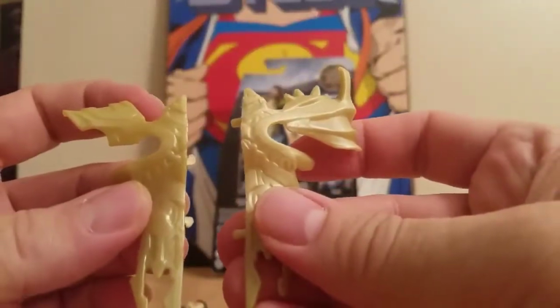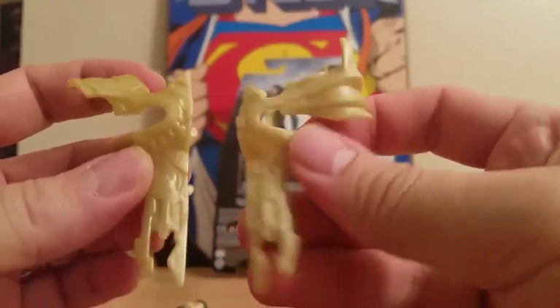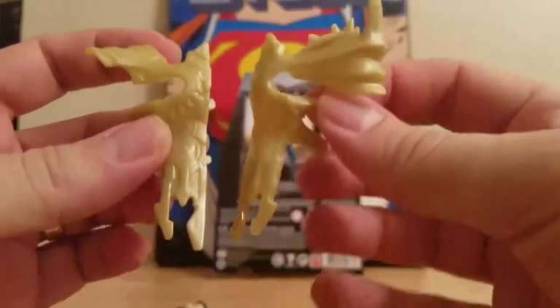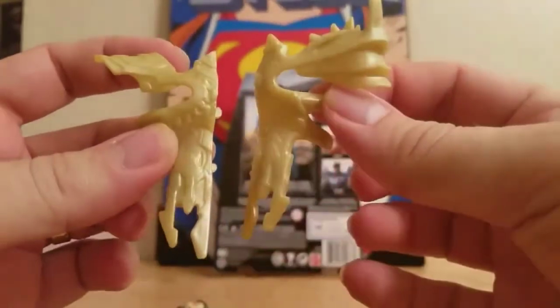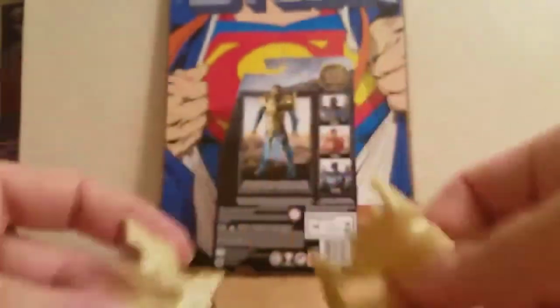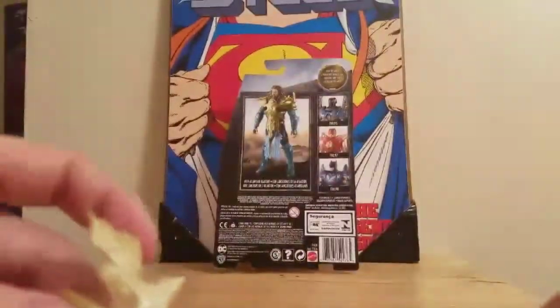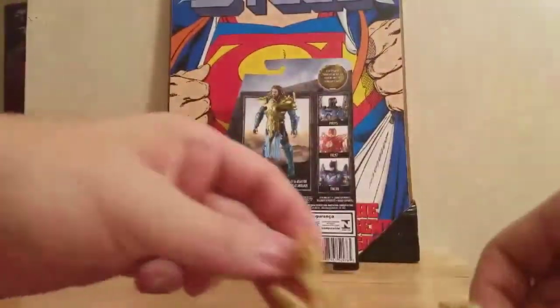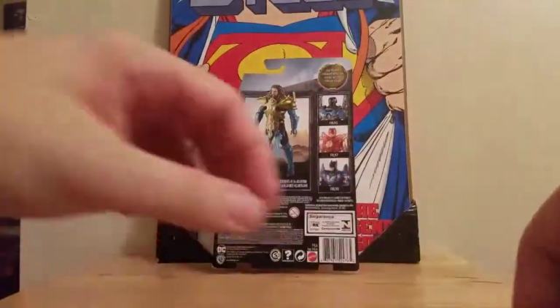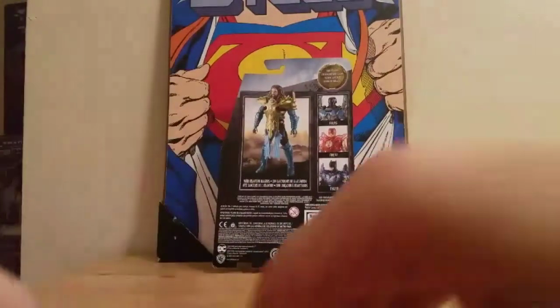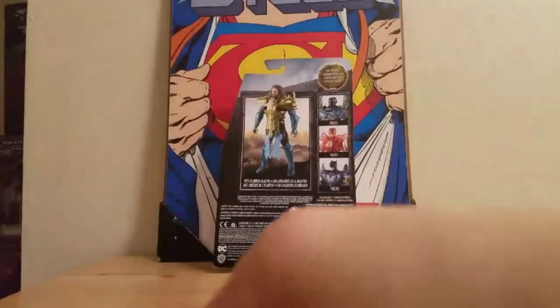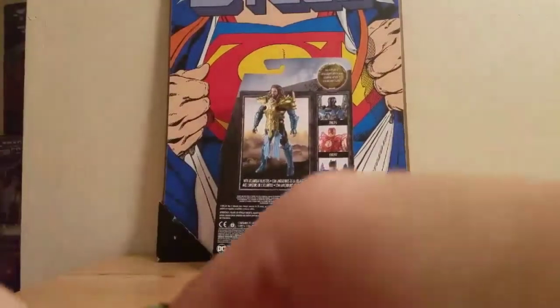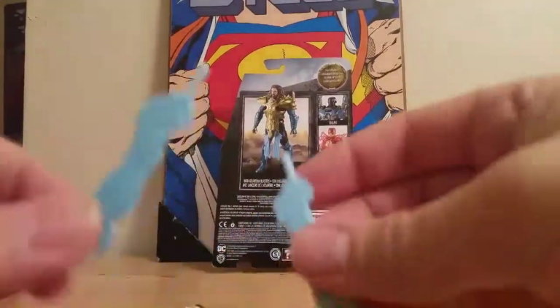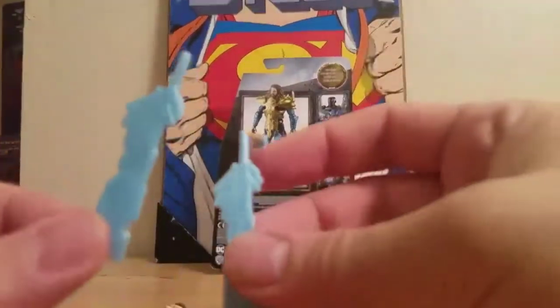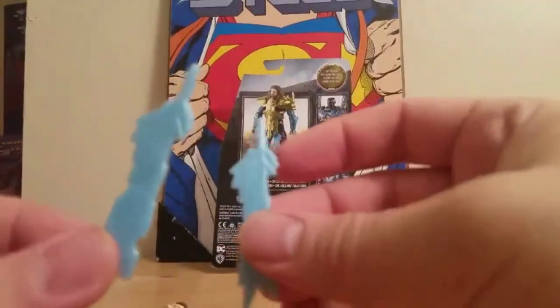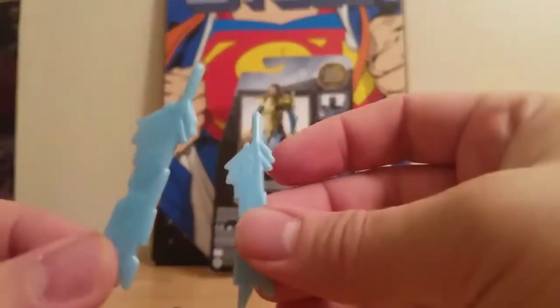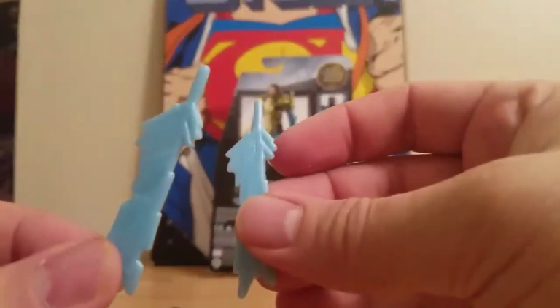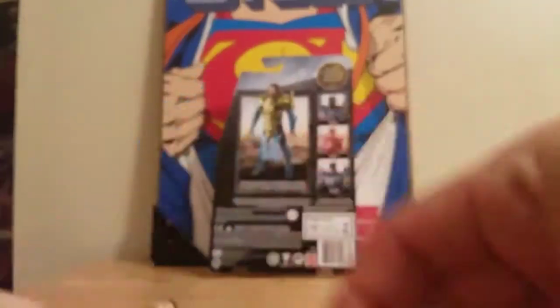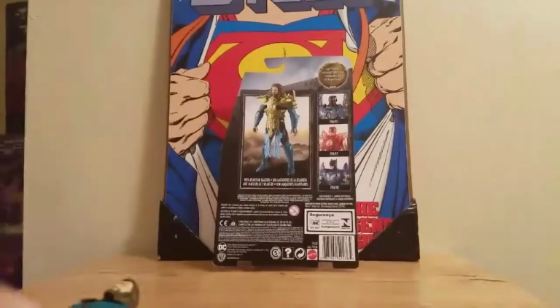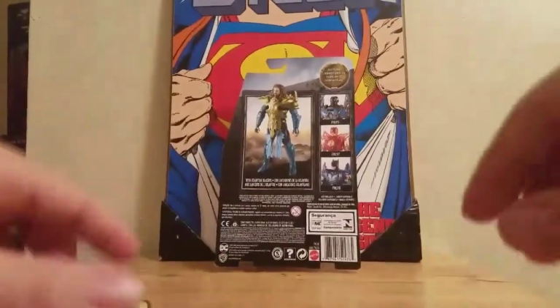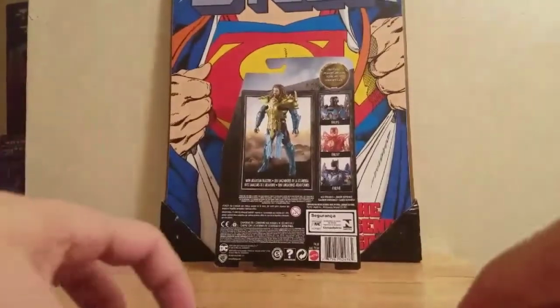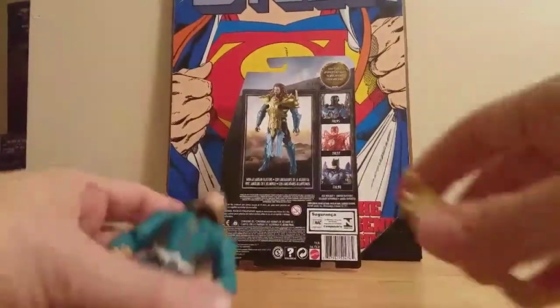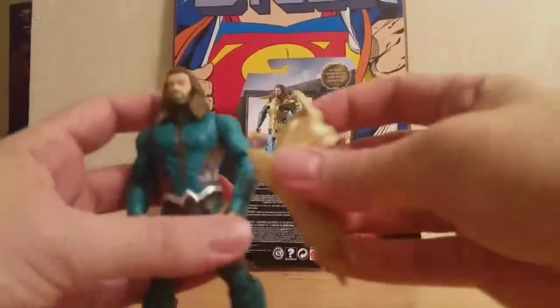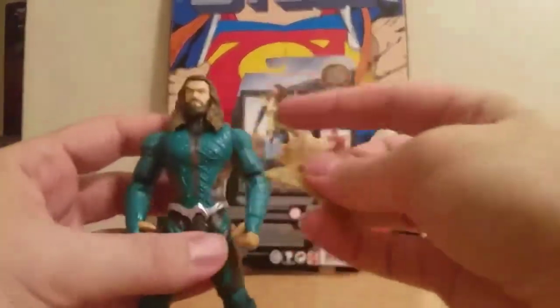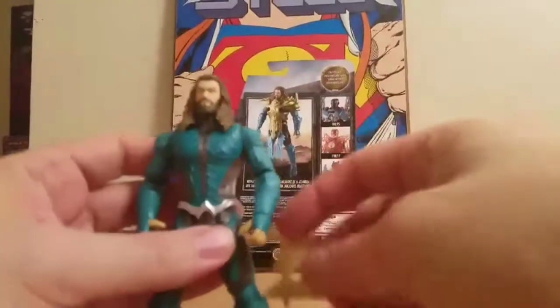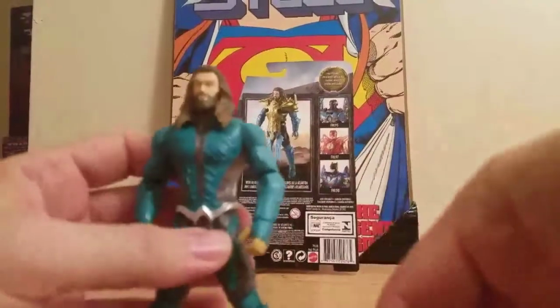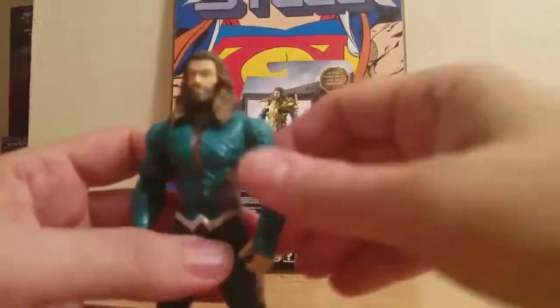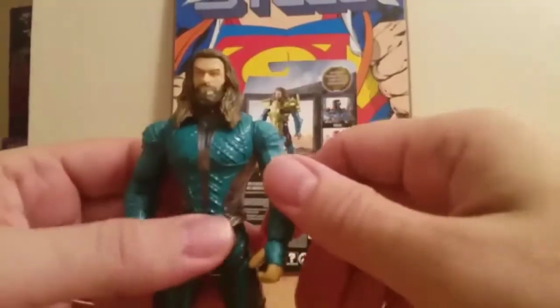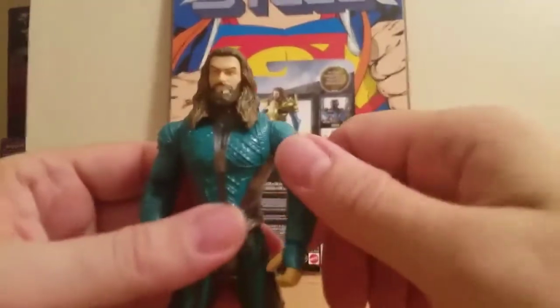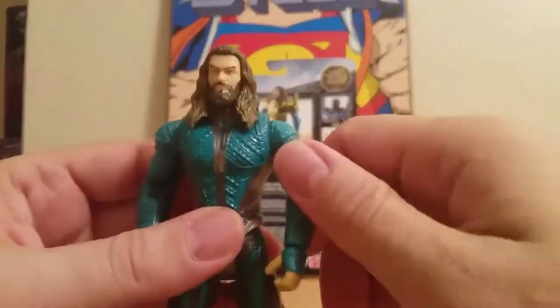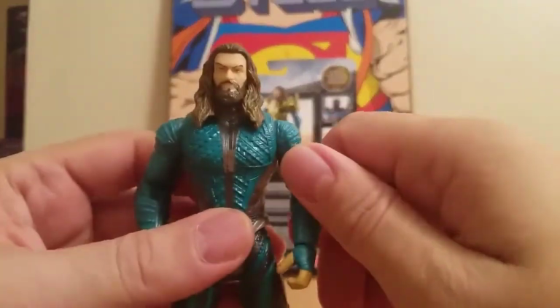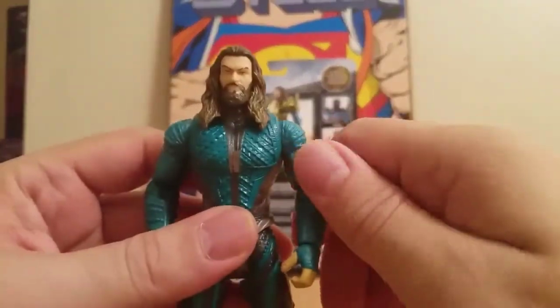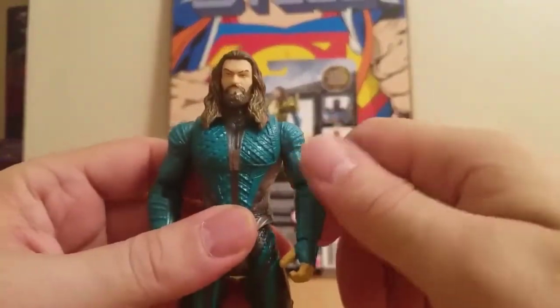He comes with his armor — two-piece armor and Atlantean blasters. First we'll do articulation without the armor.